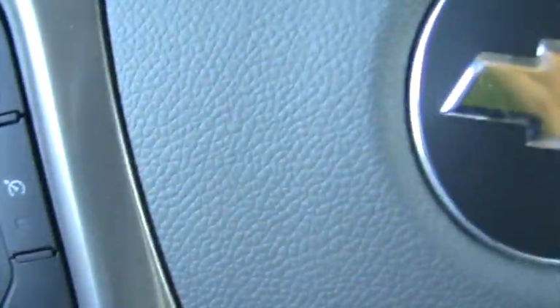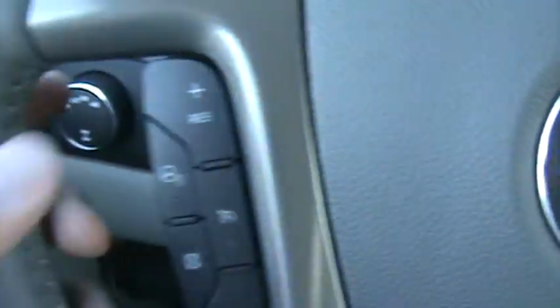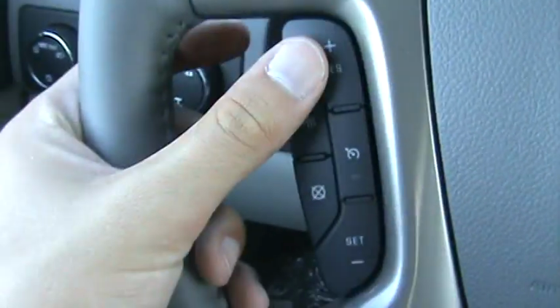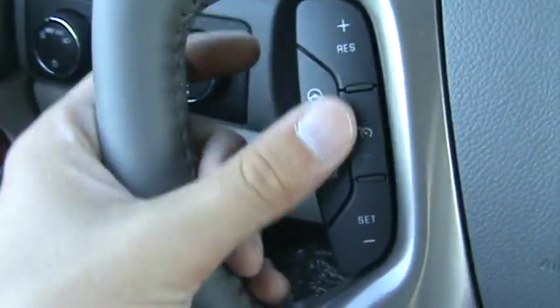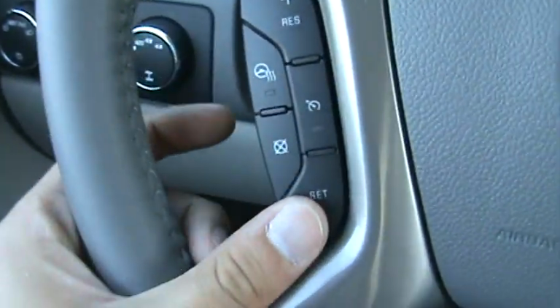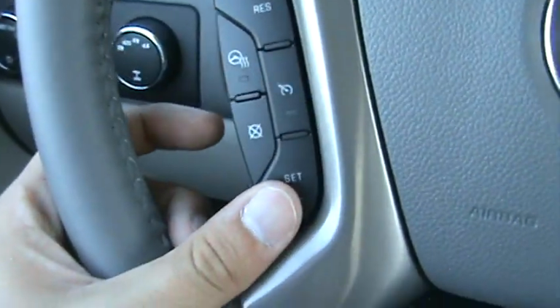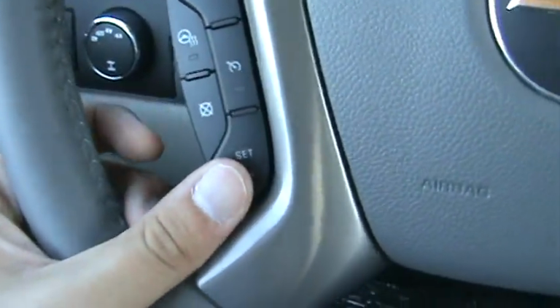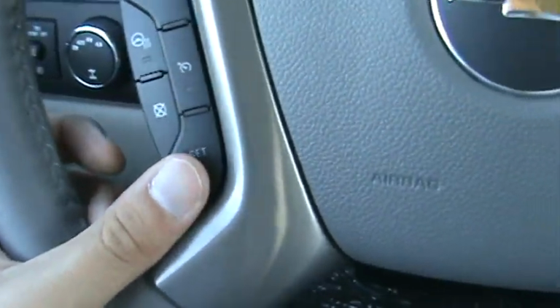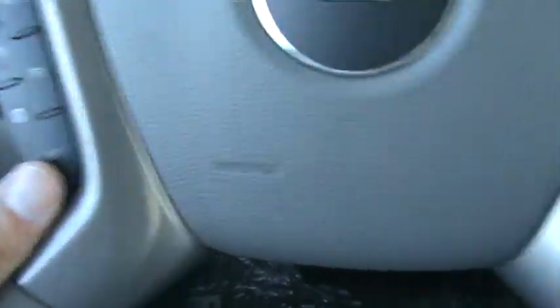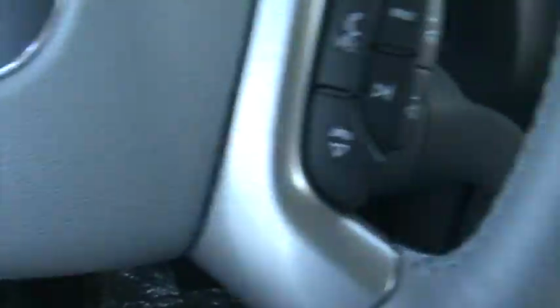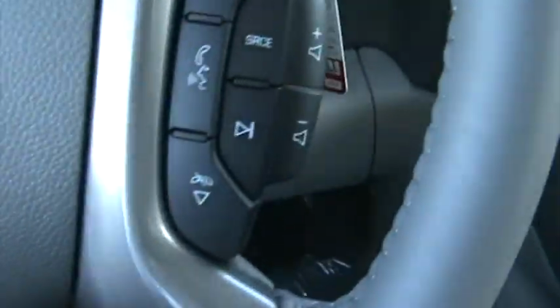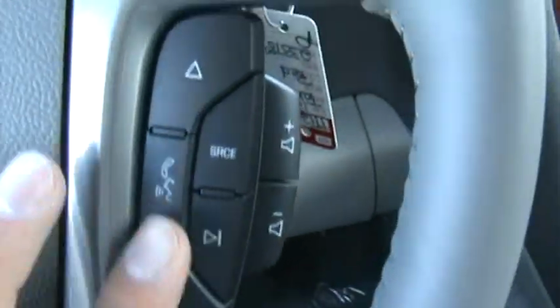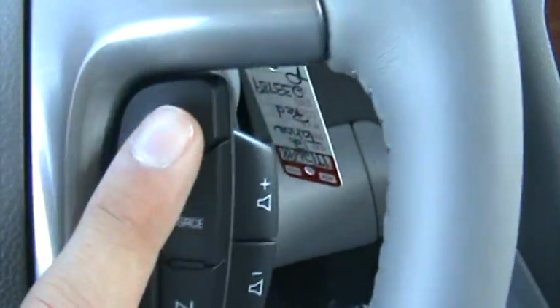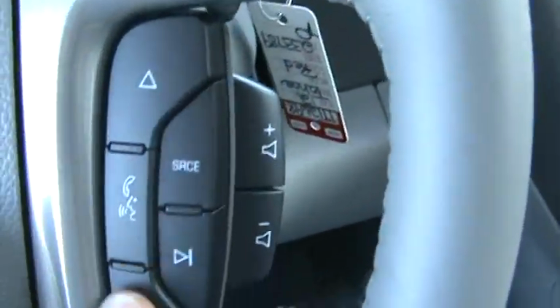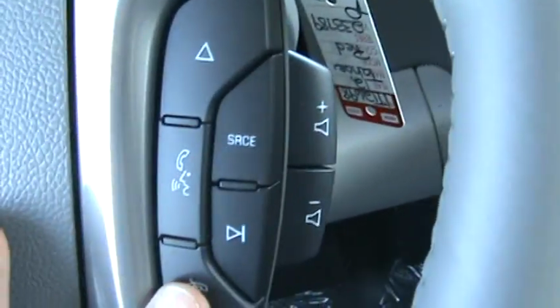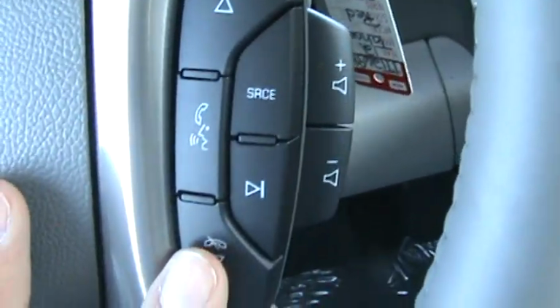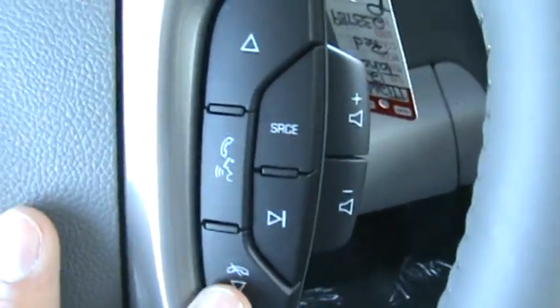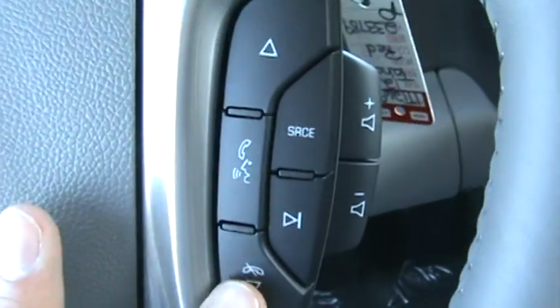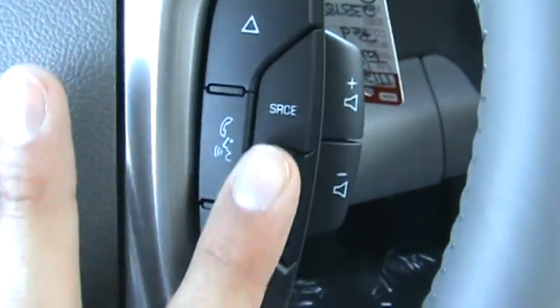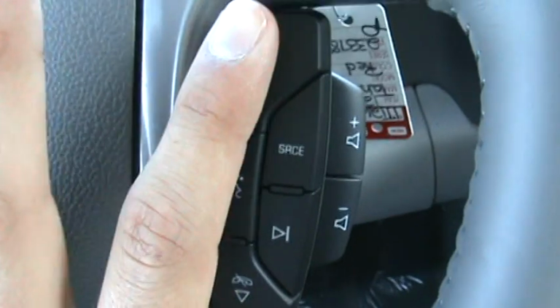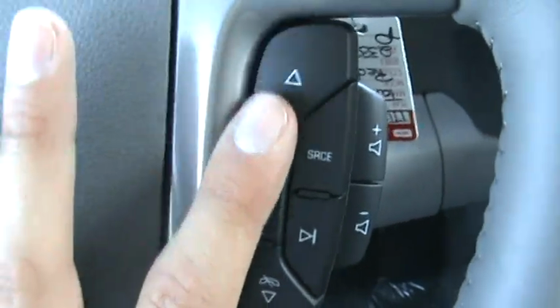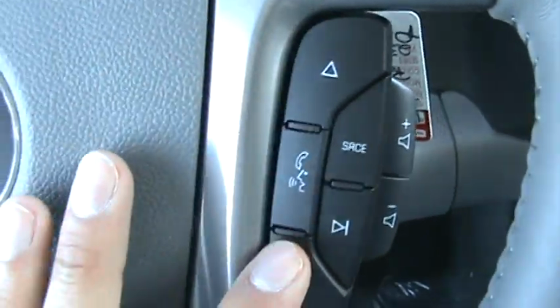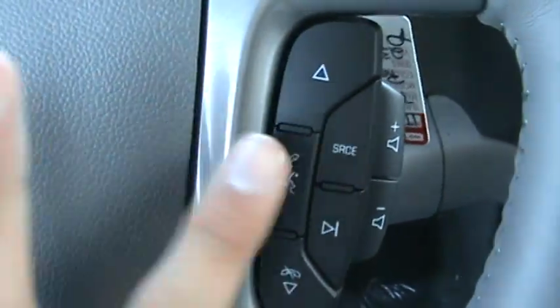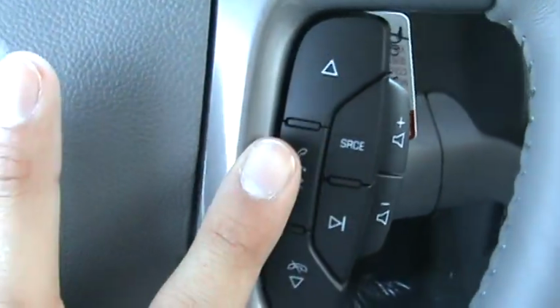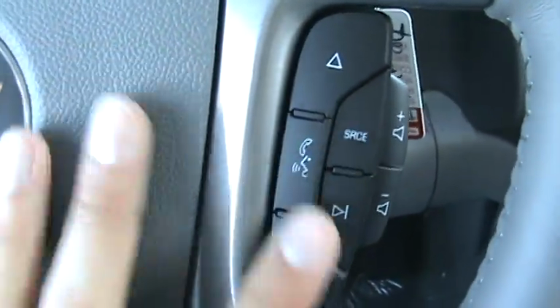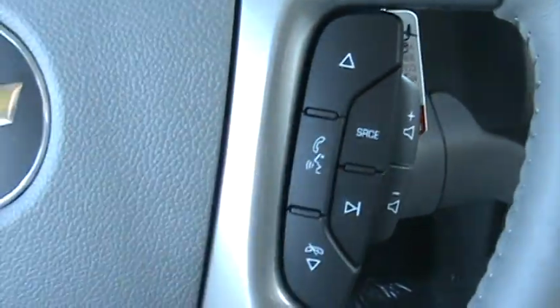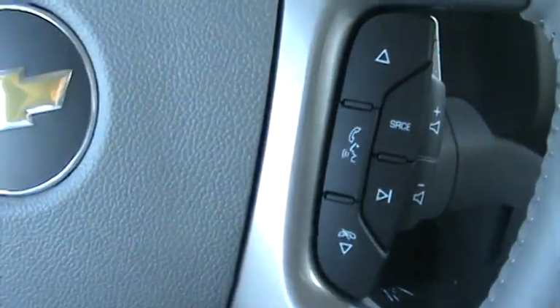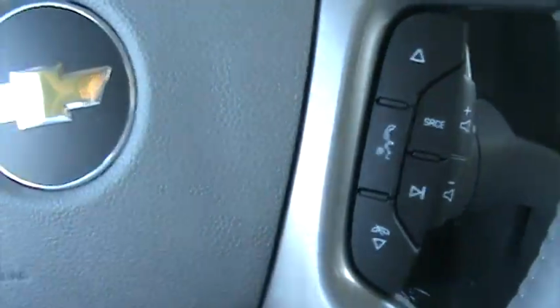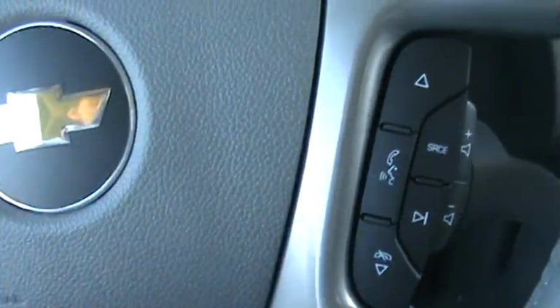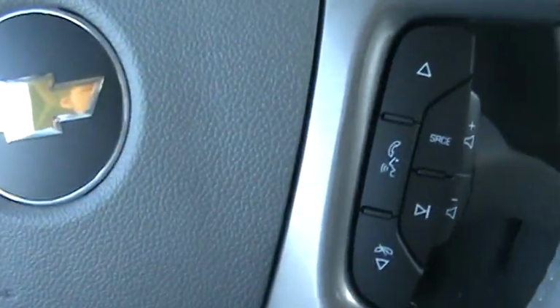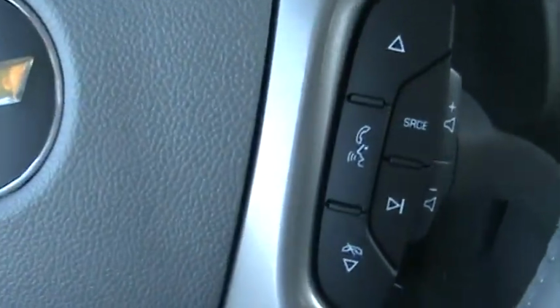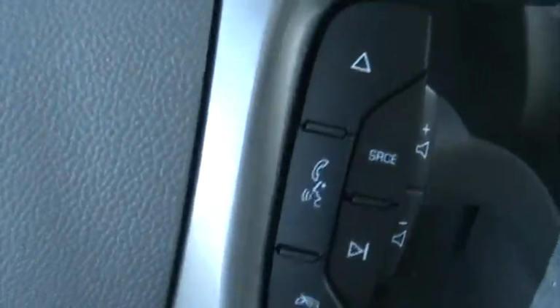Automatic locks and windows — your lights are all right here. Right in here is your cruise control settings. Right here is your source for changing your radio, and also Bluetooth capability to answer your phone while you're driving.